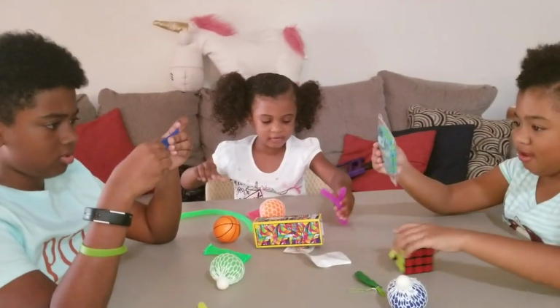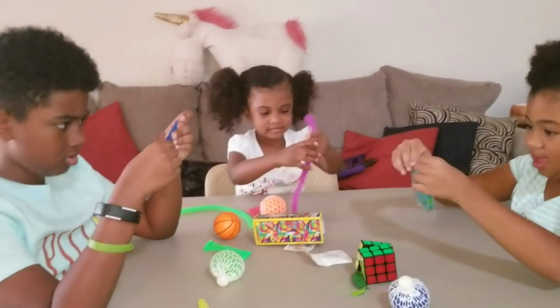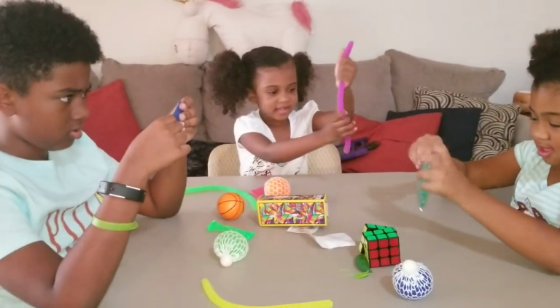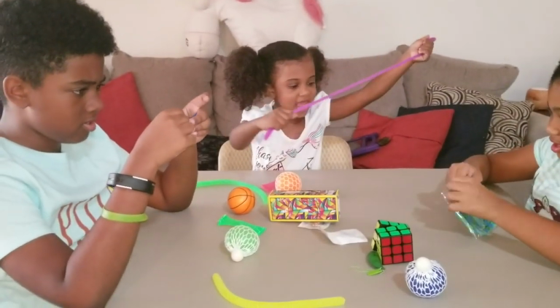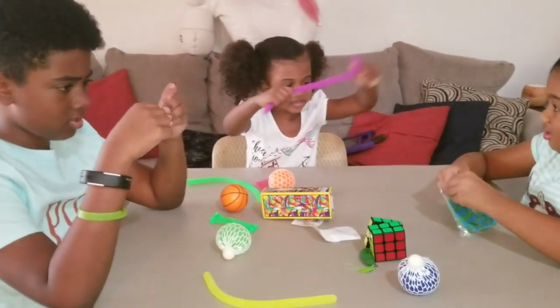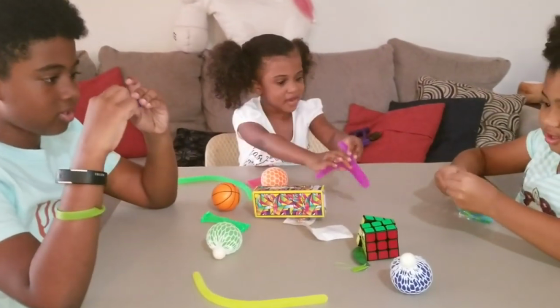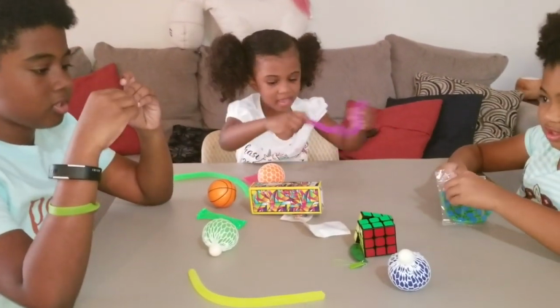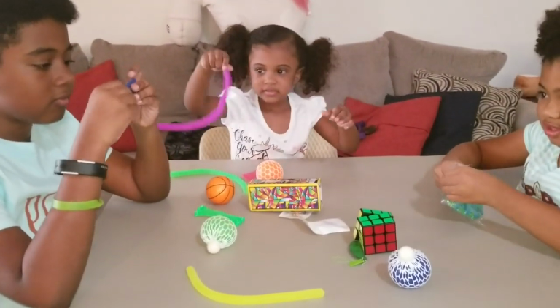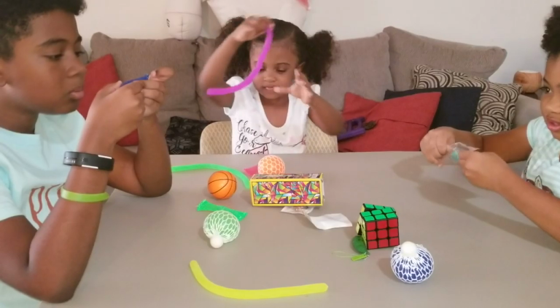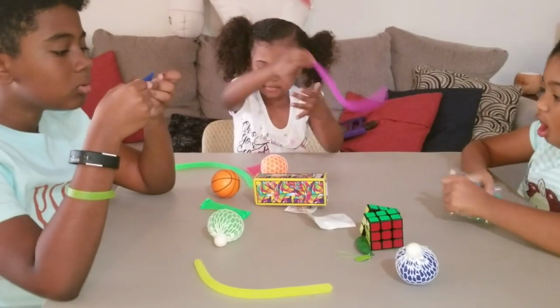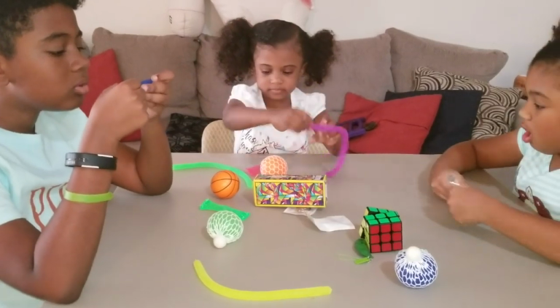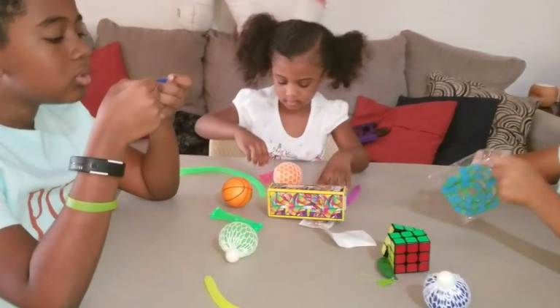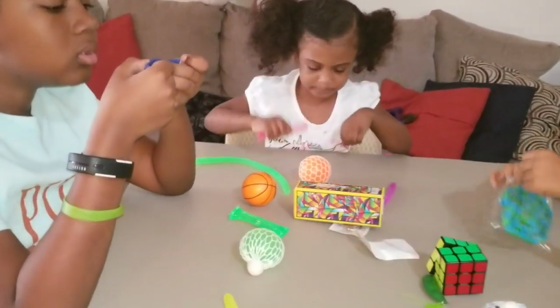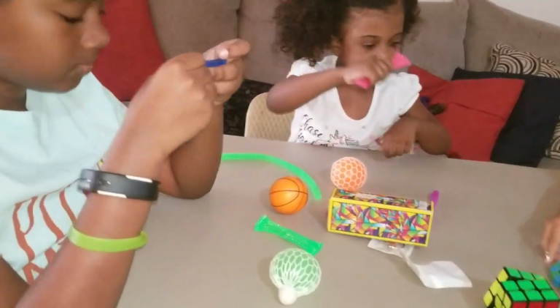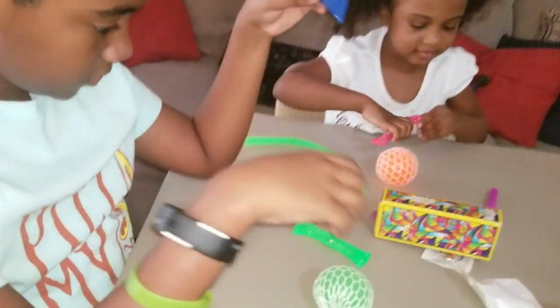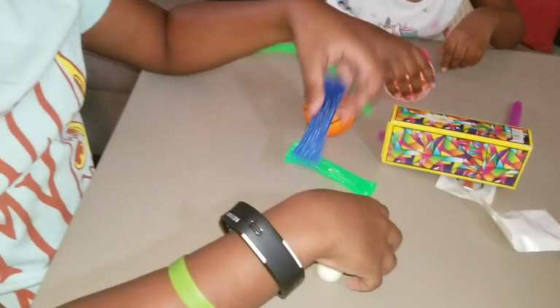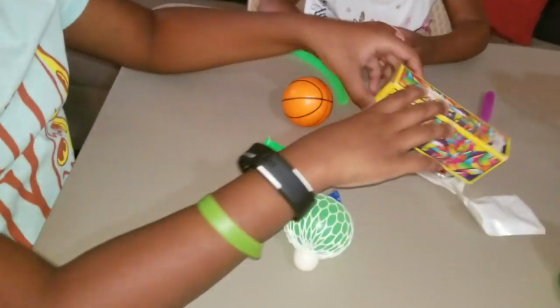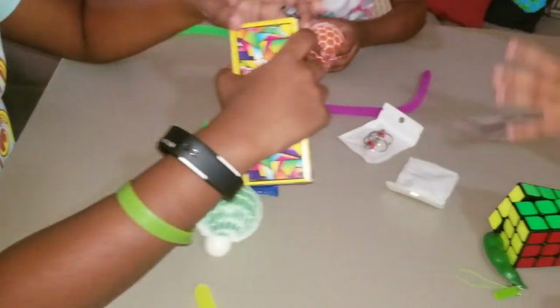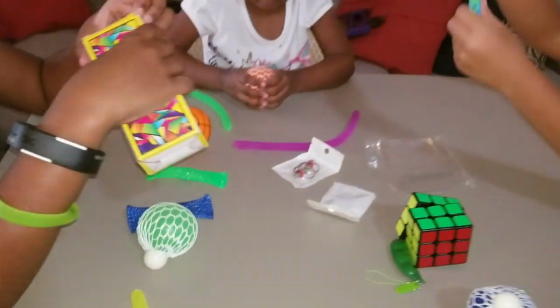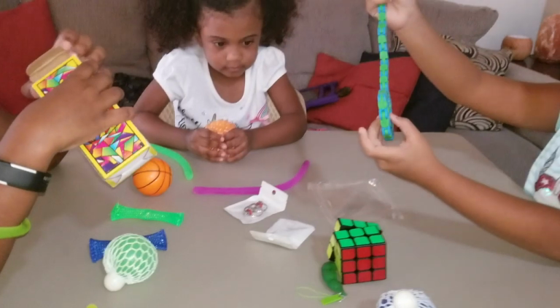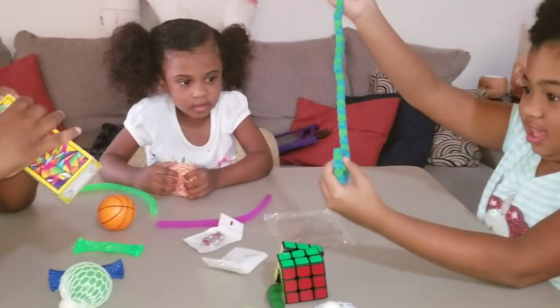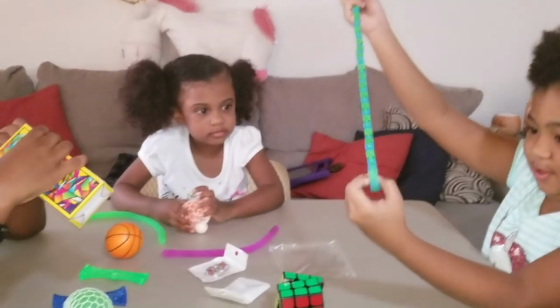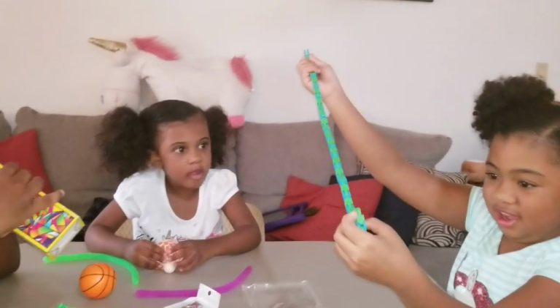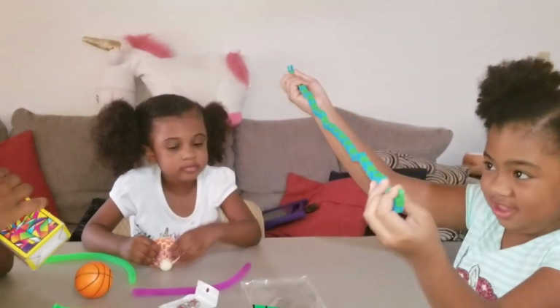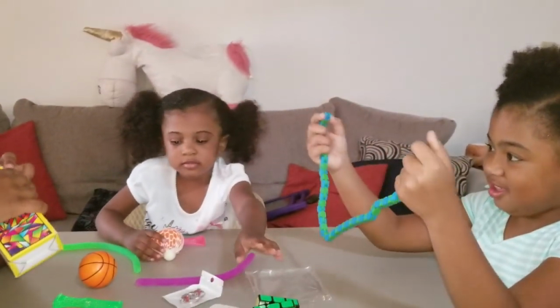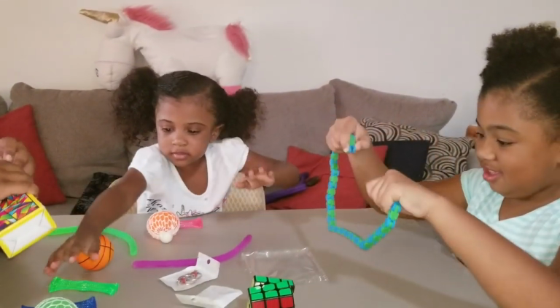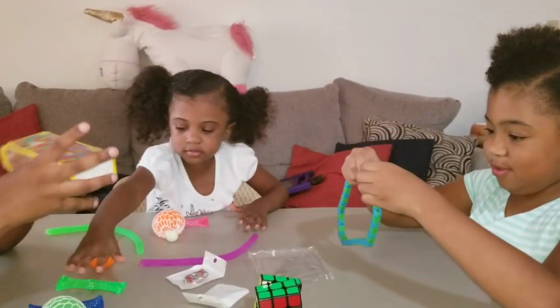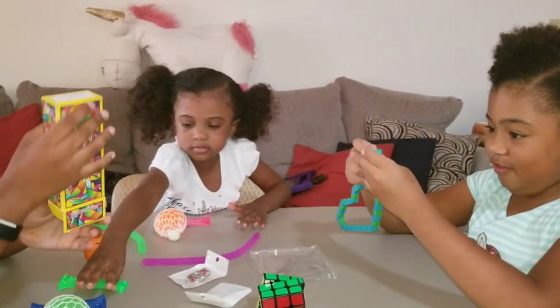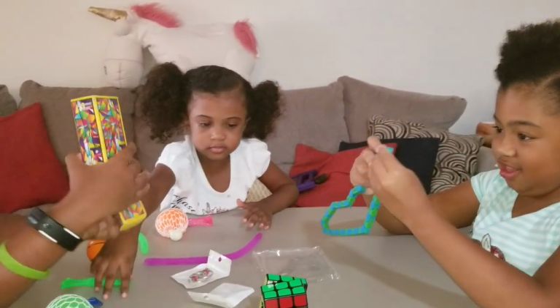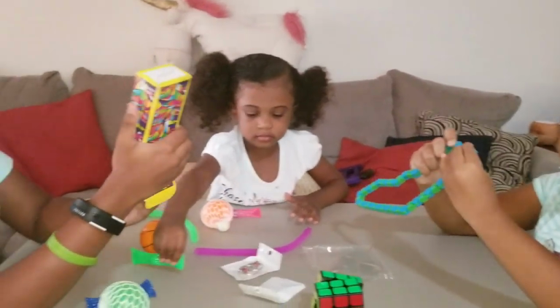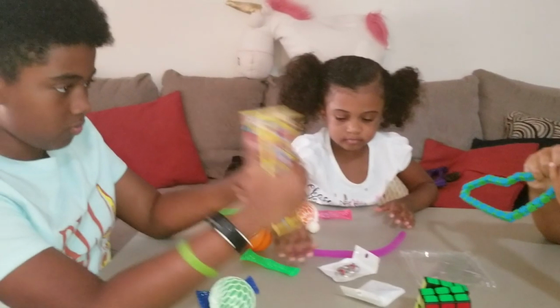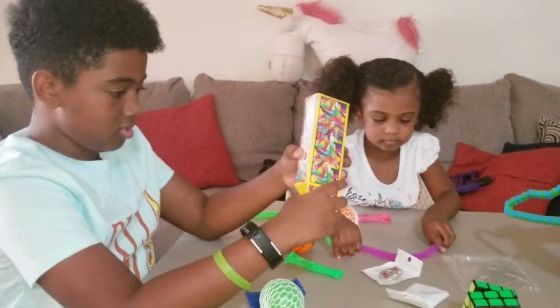And we have this — it's a ball. And we have this little poodle thing that you can stuff with it. You know, like, we got stuff with it.